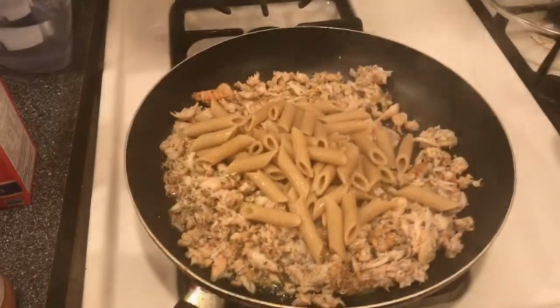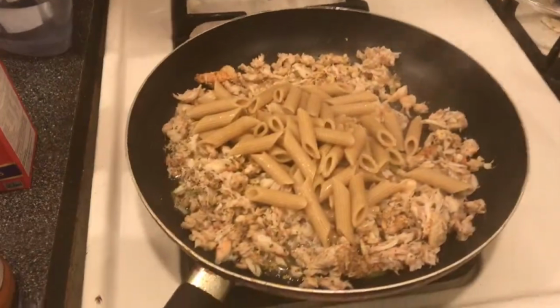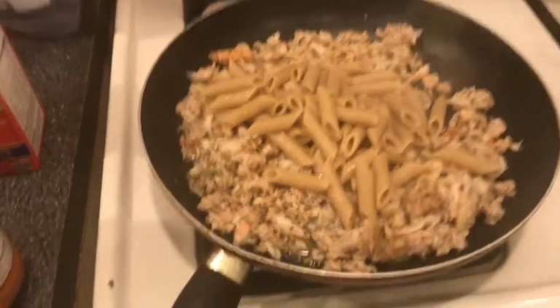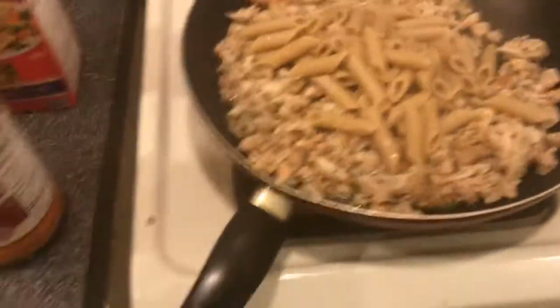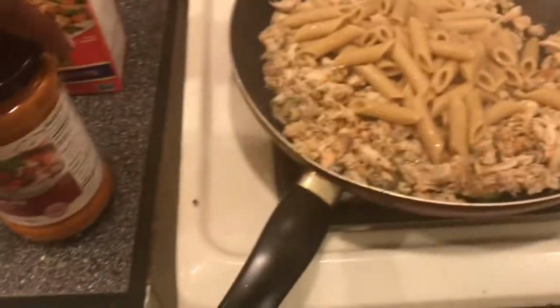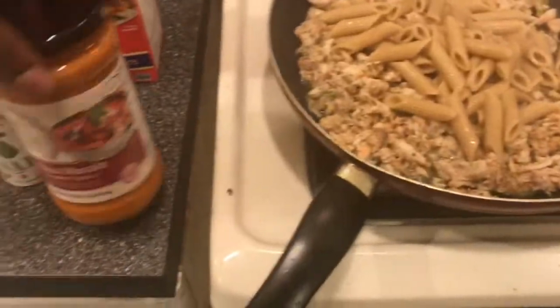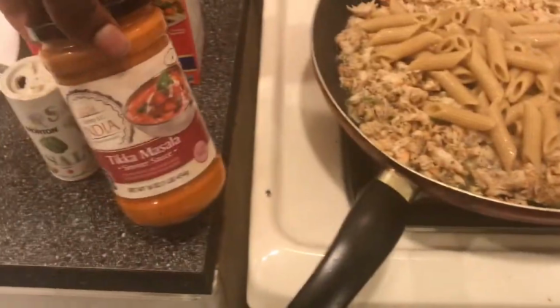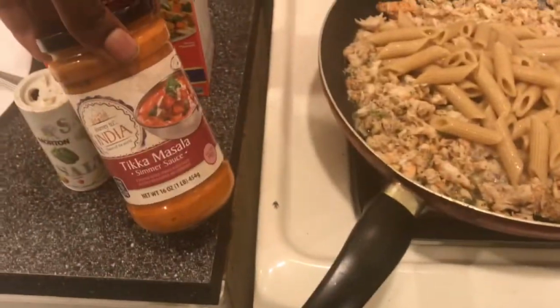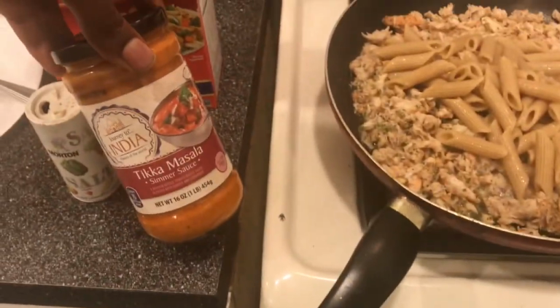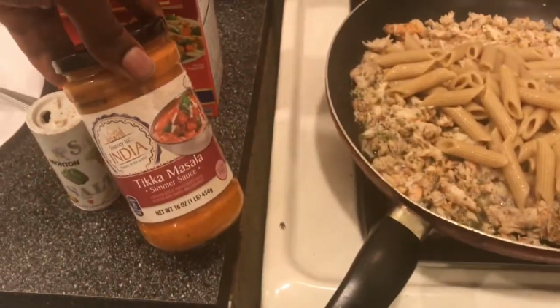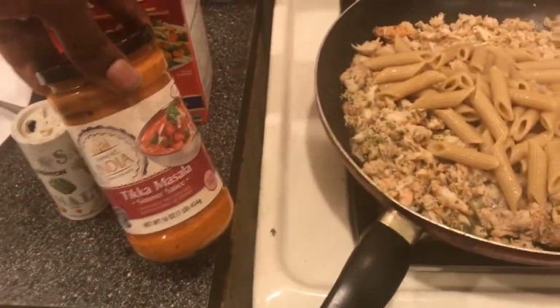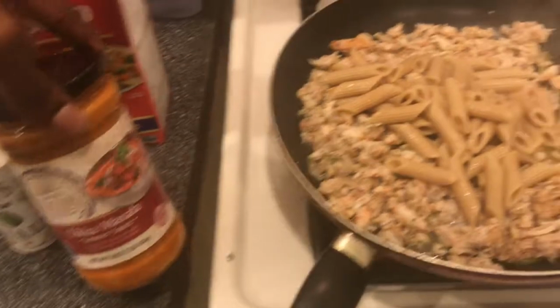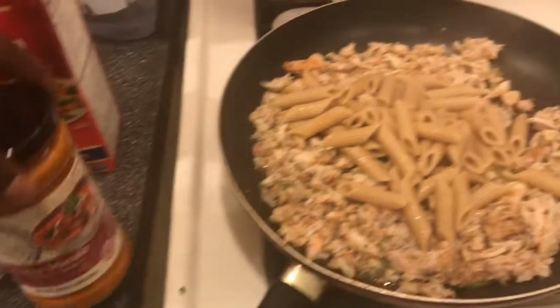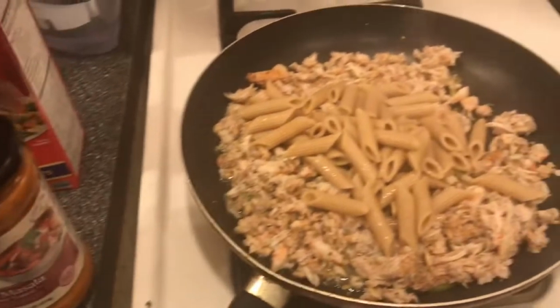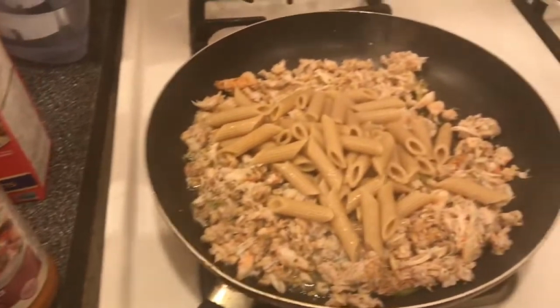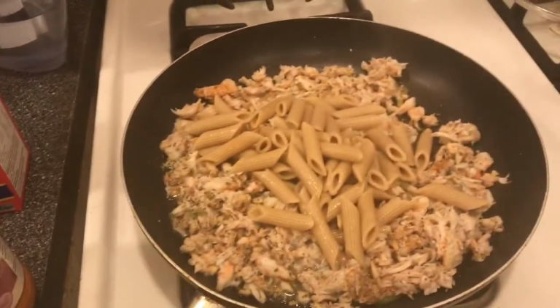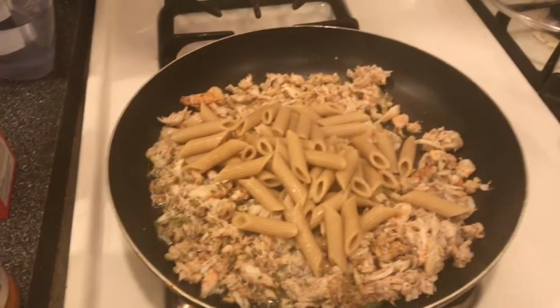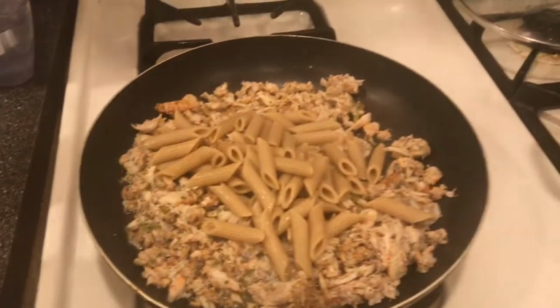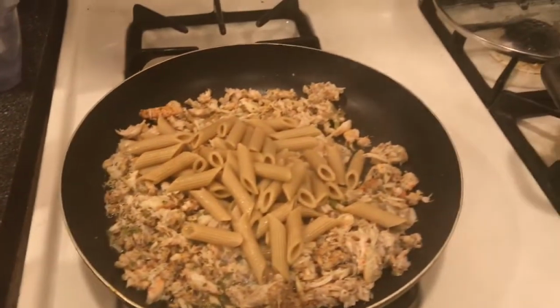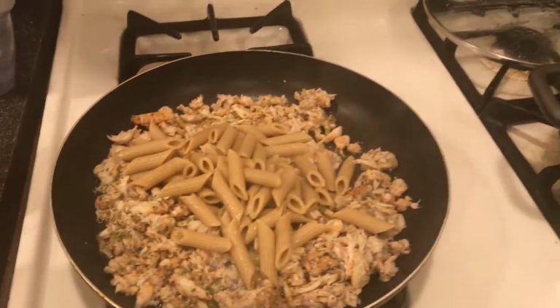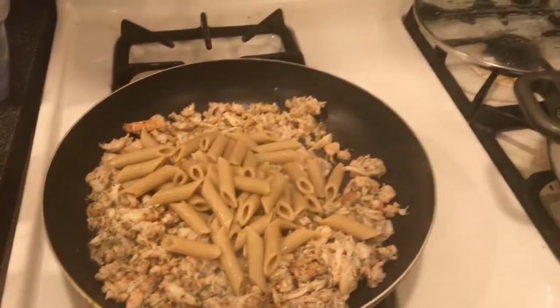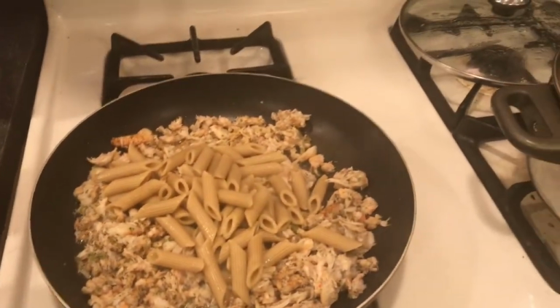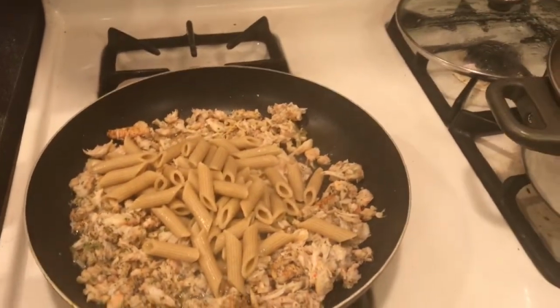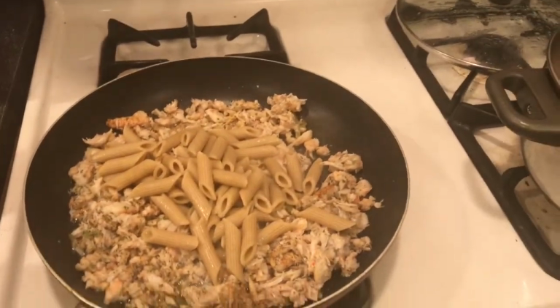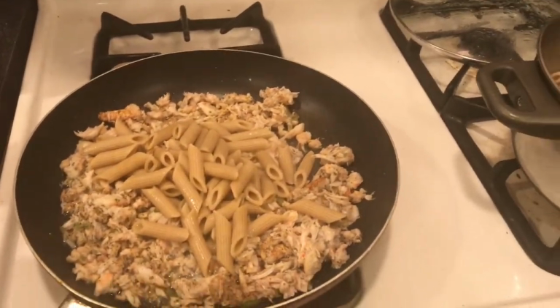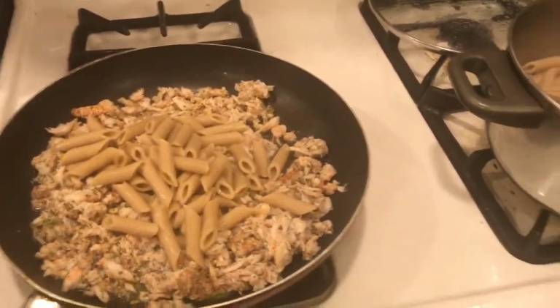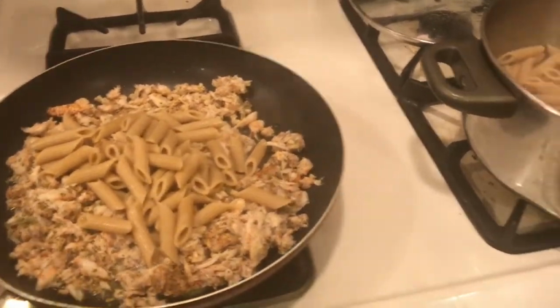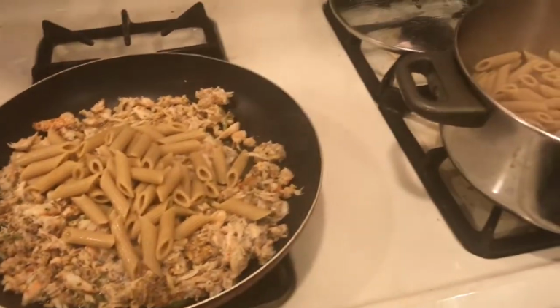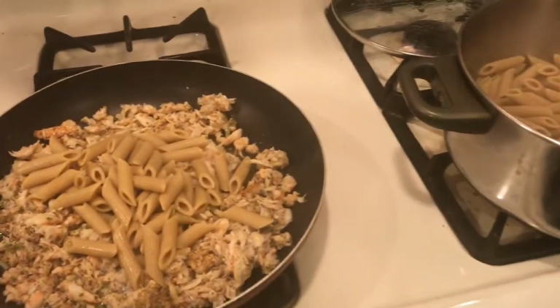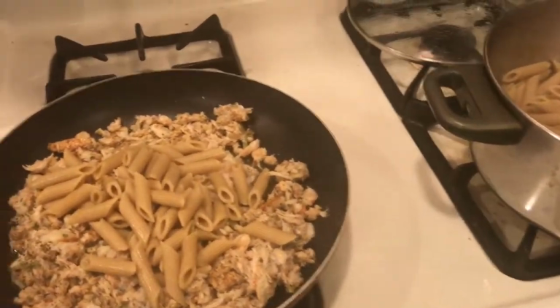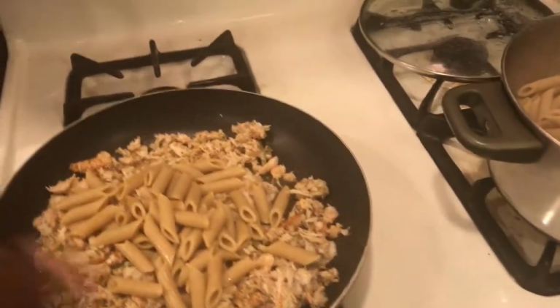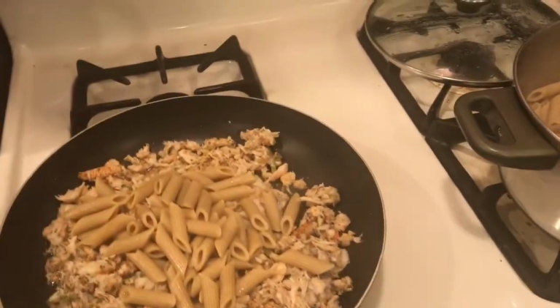You add your noodles, get your masala sauce, then you add it in and start stirring — over and over.